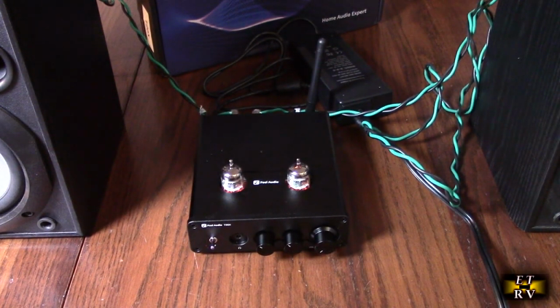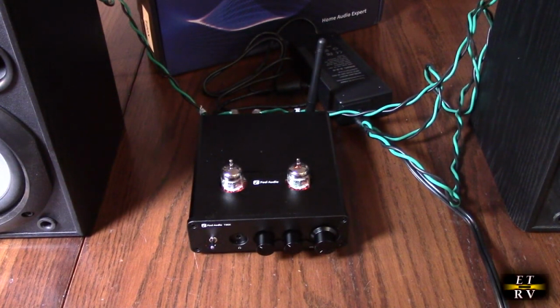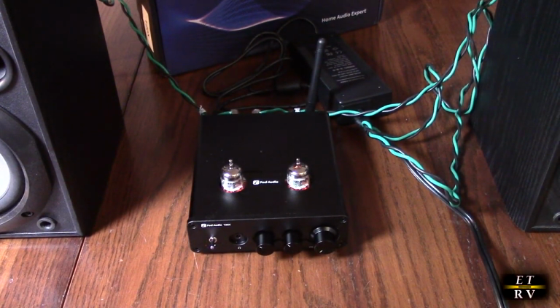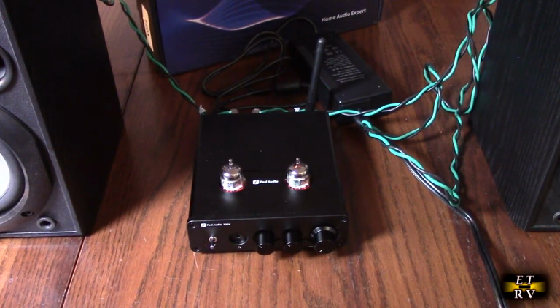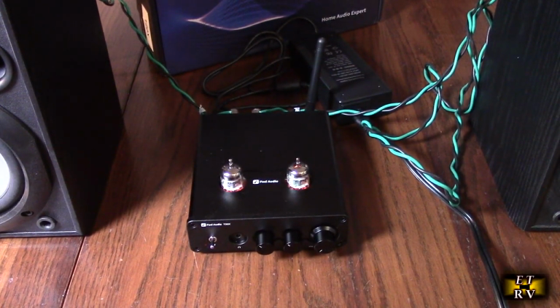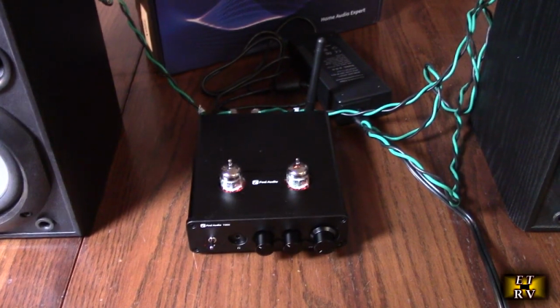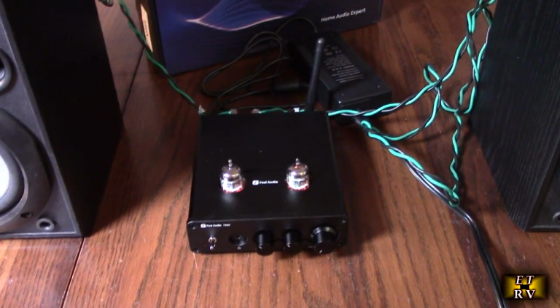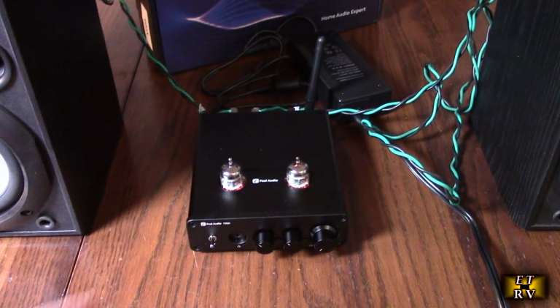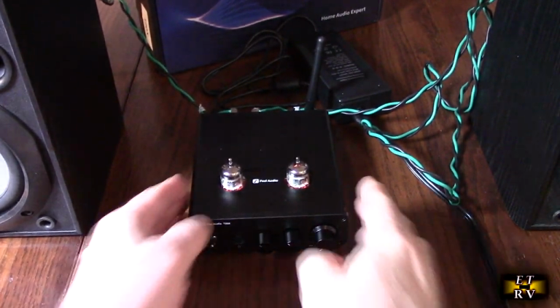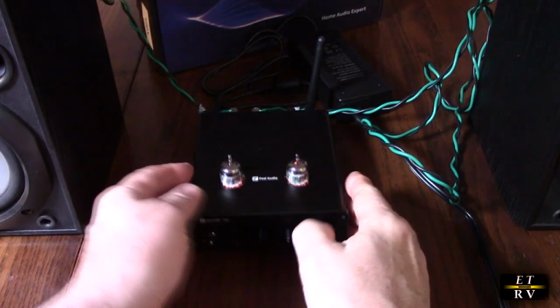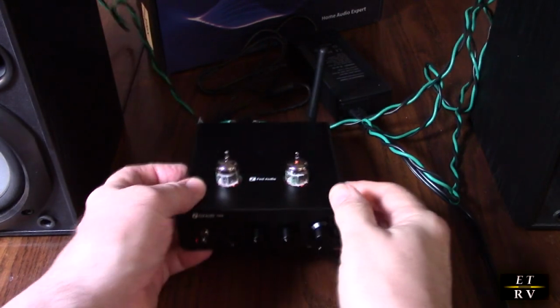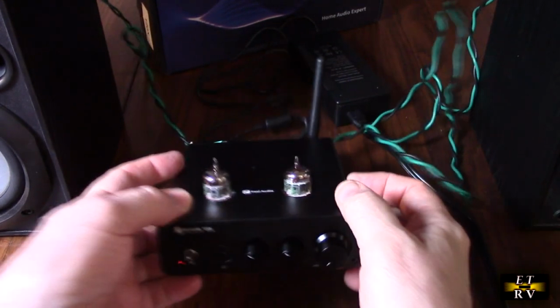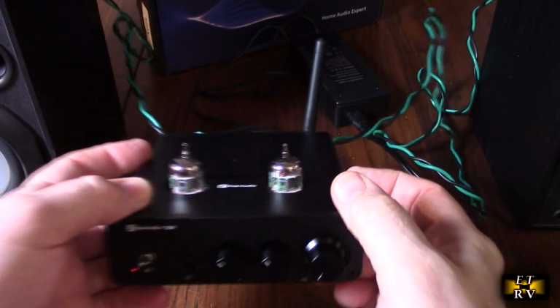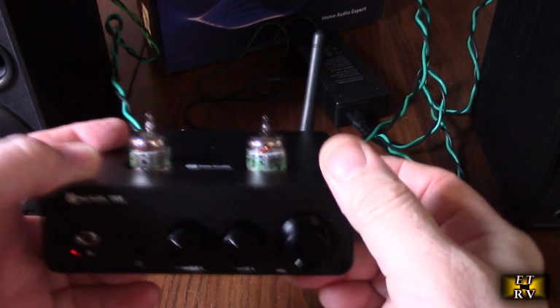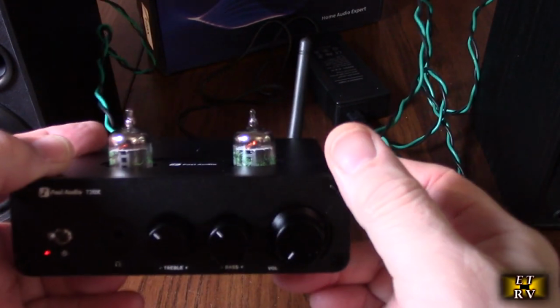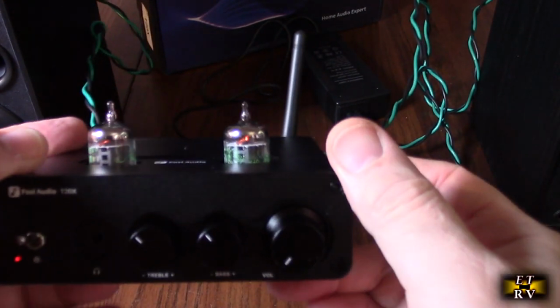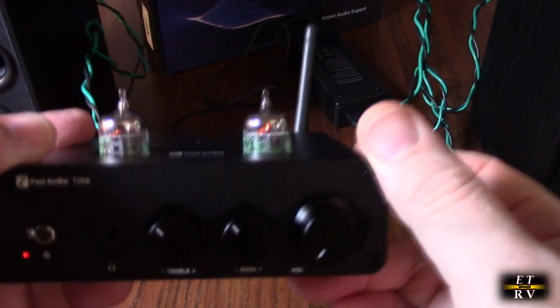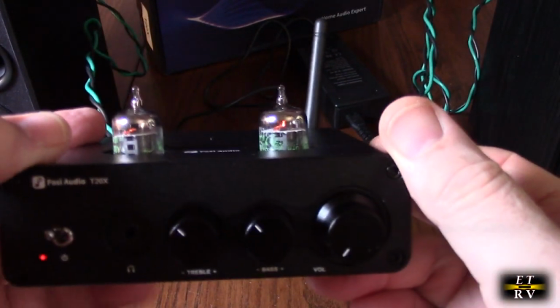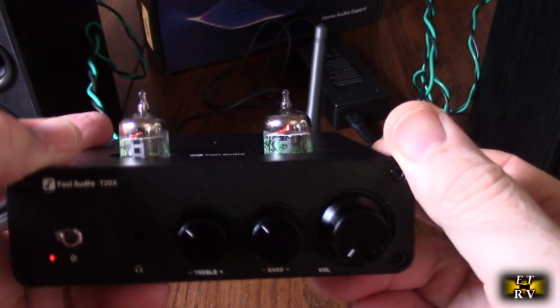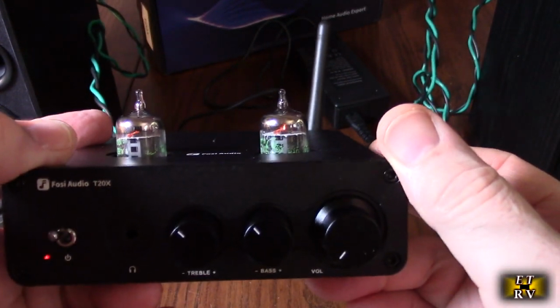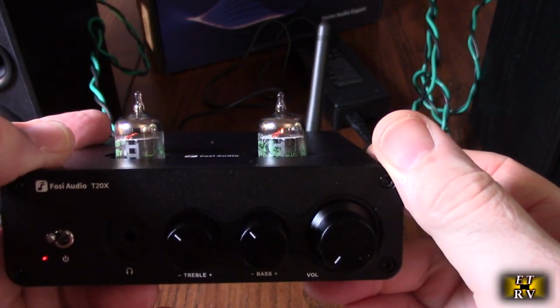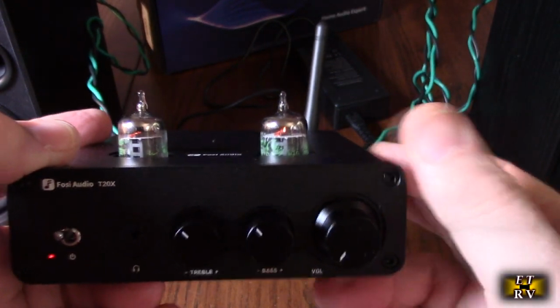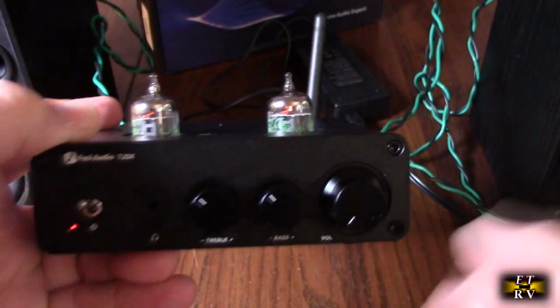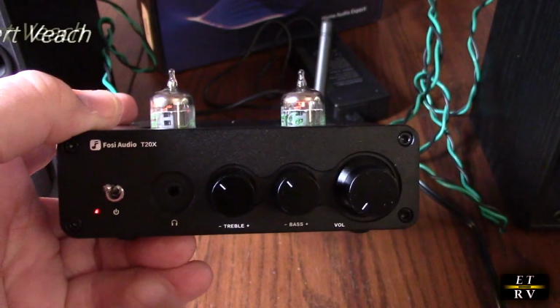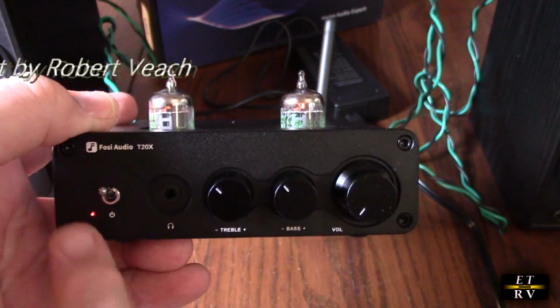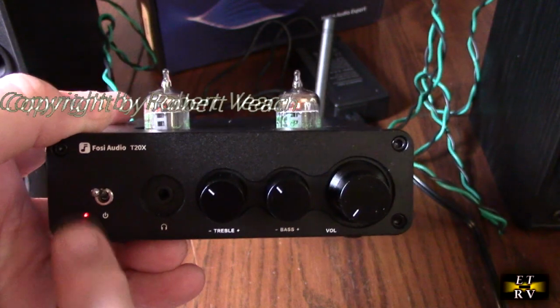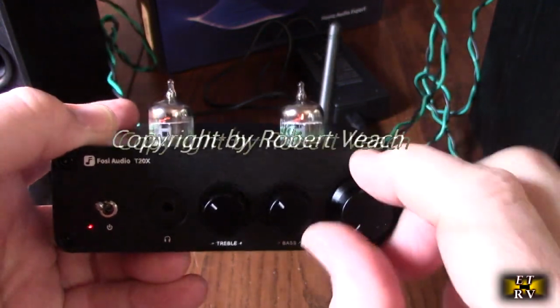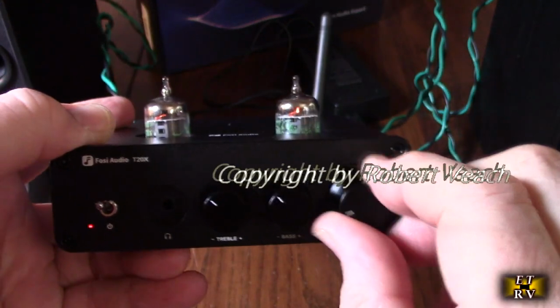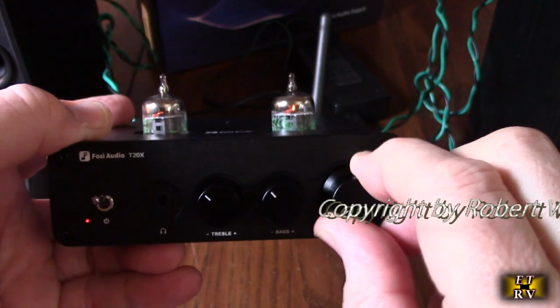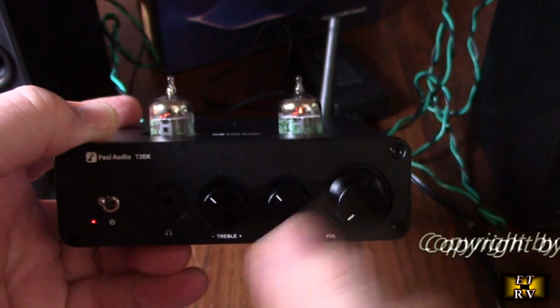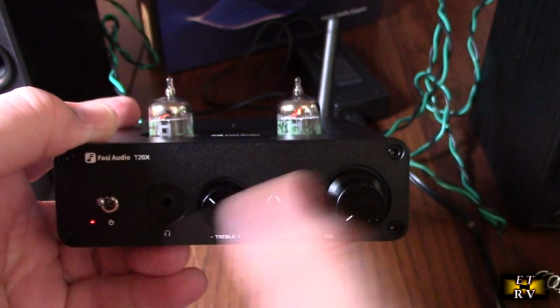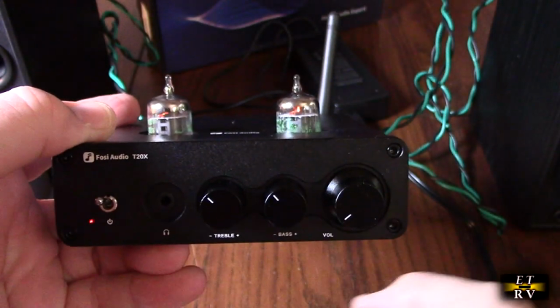I shut some of the studio lights off so we could demonstrate the glowing of the tubes right there — you can see they're actually glowing. There is the power switch on, and the volume, bass, and treble controls.